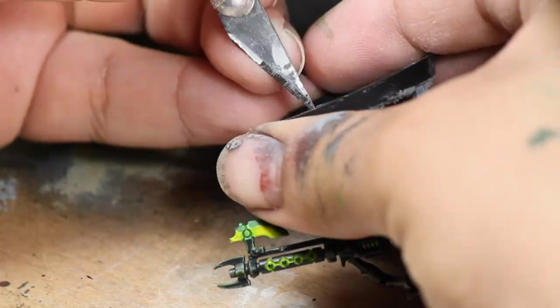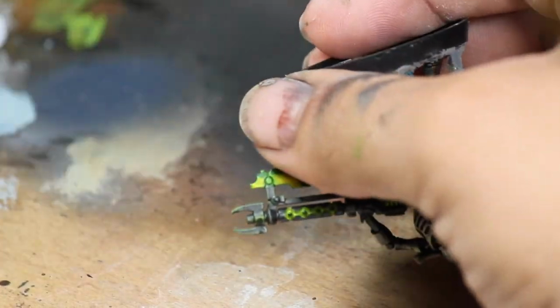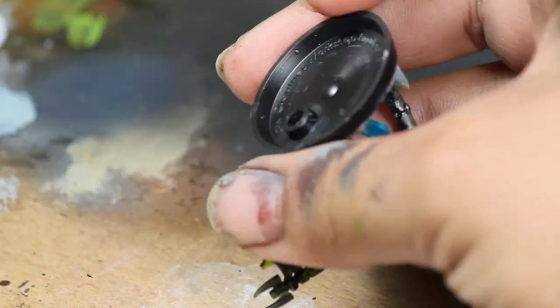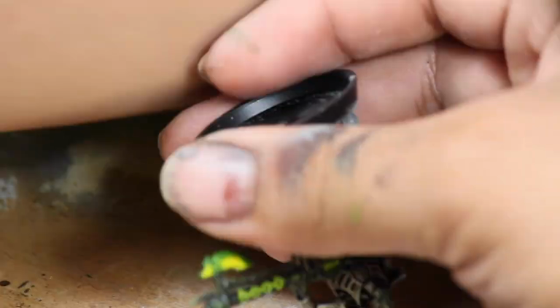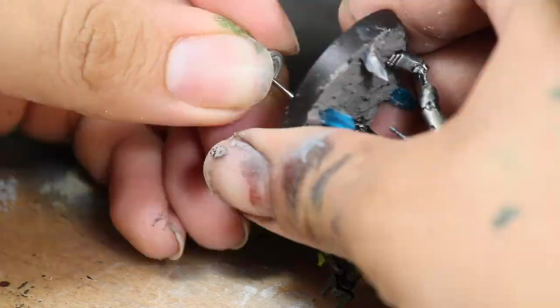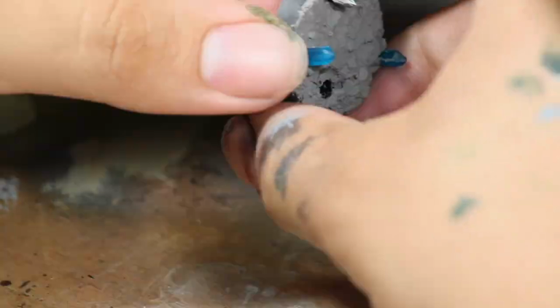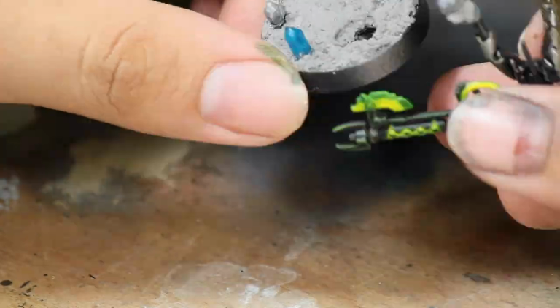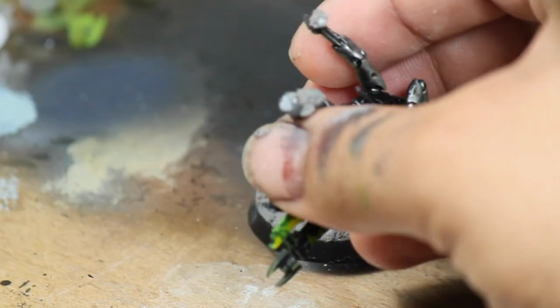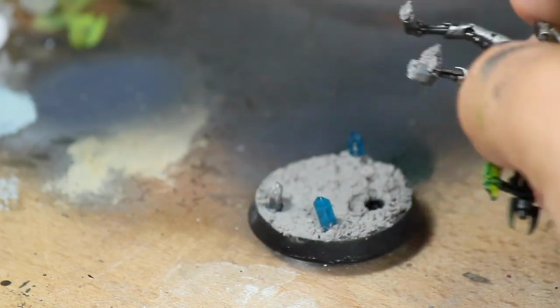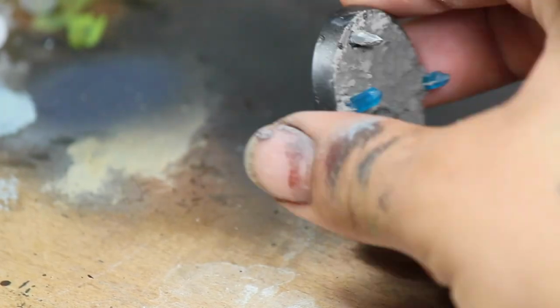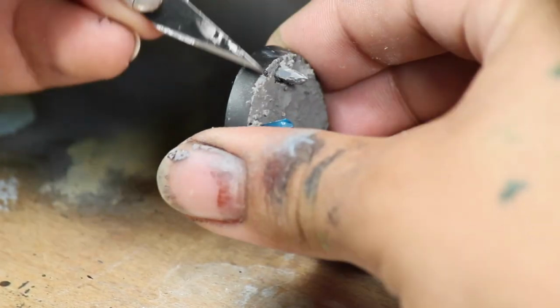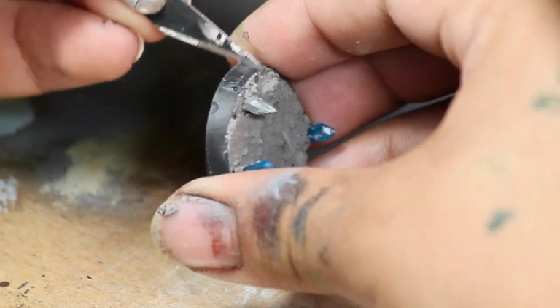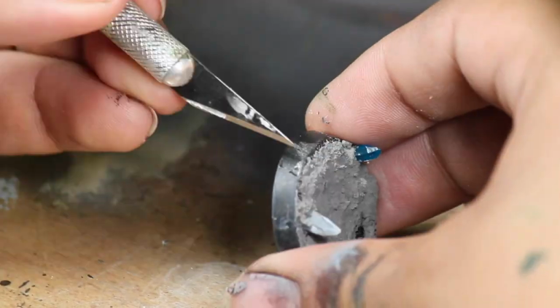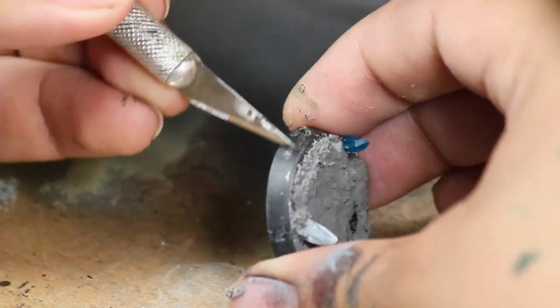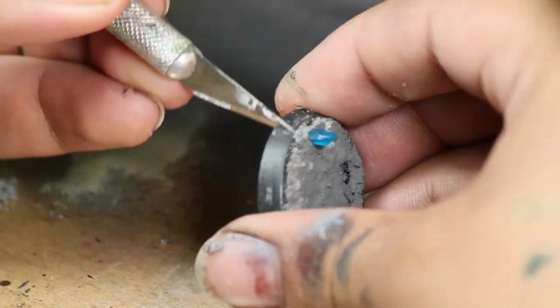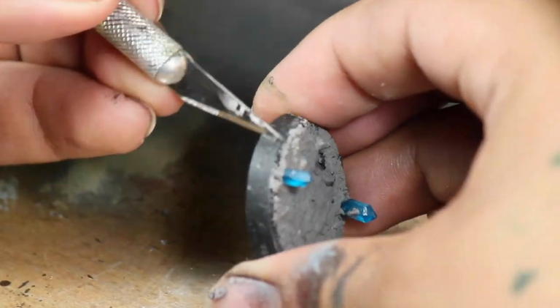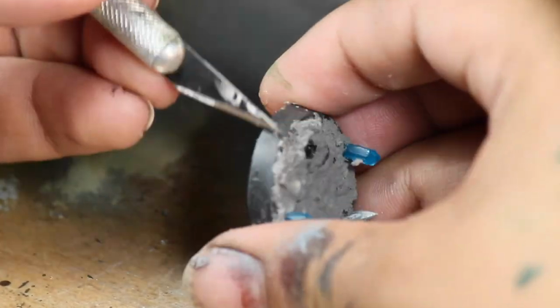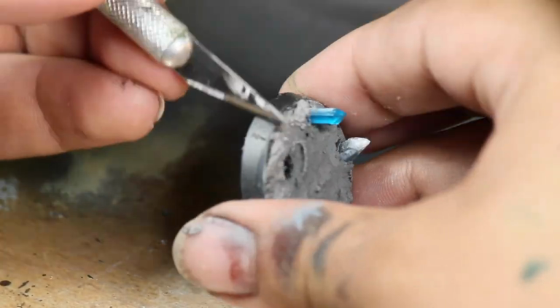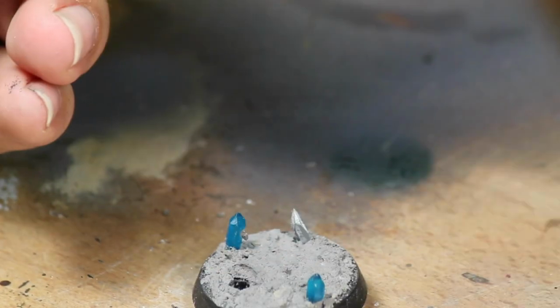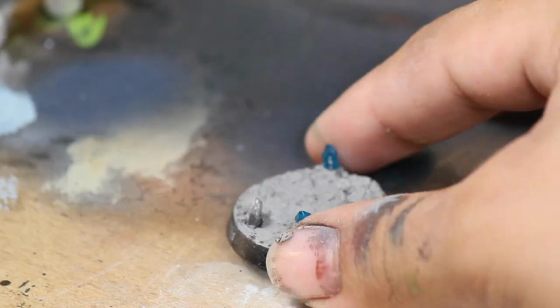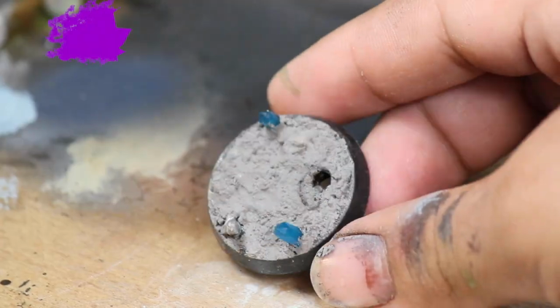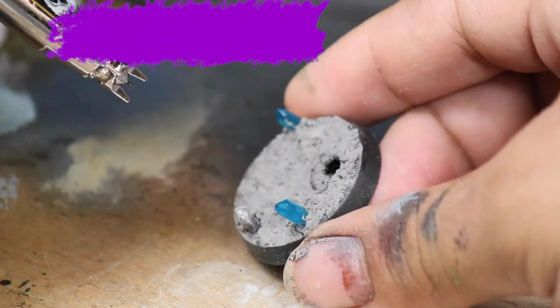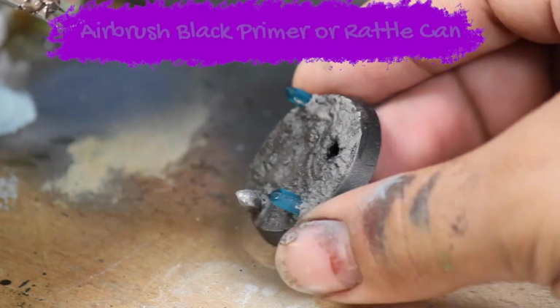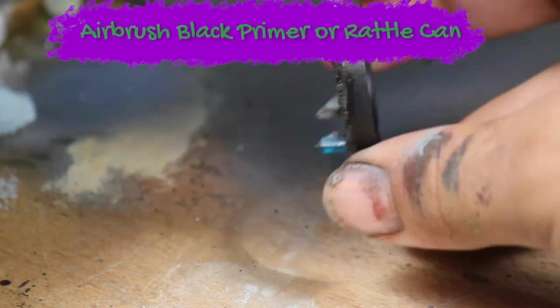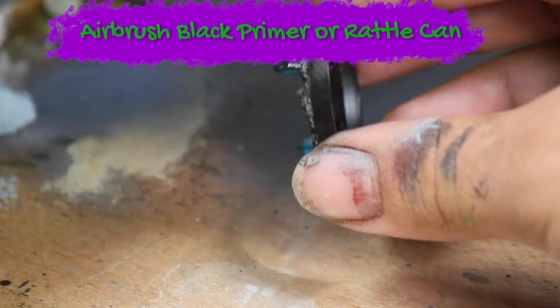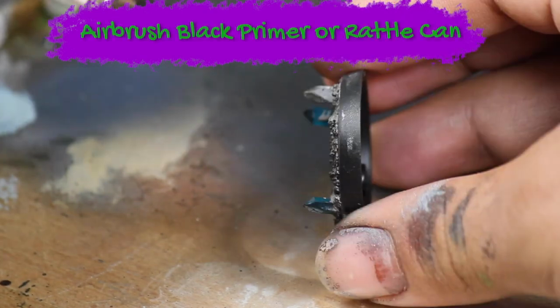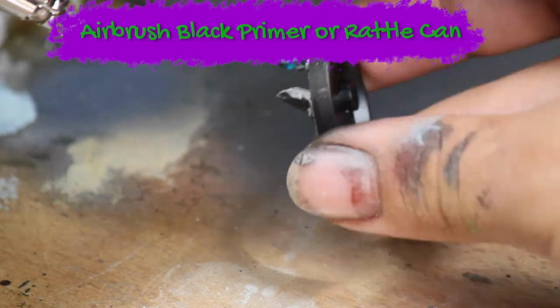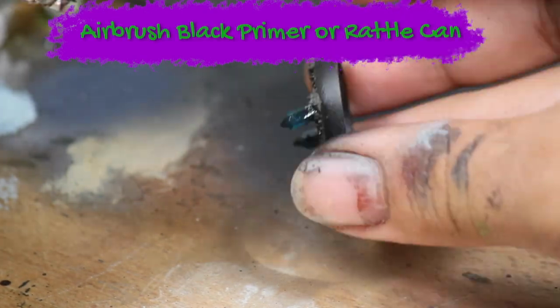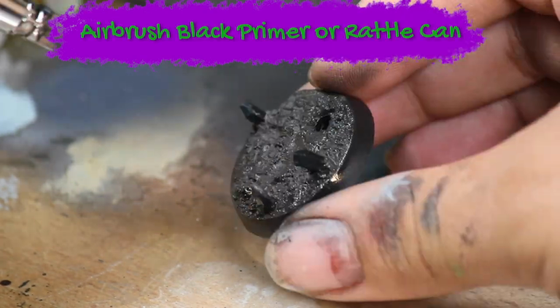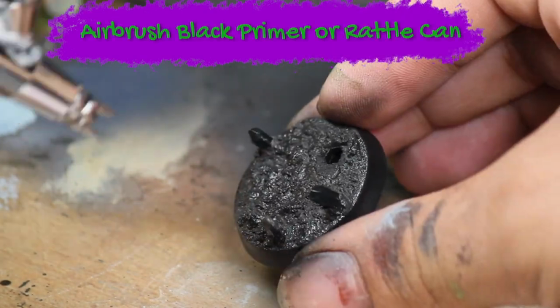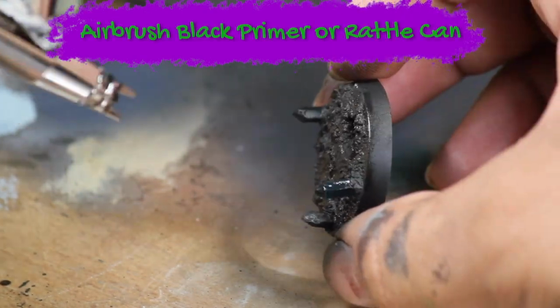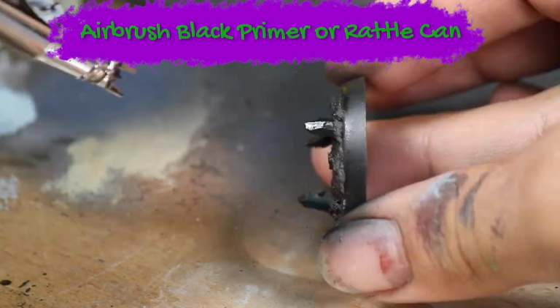Once that was dry, I poked the Necron out of the base. Then I used my hobby knife to clean up the edge of the base, and then I primed the base black. I'm doing this with an airbrush but you could do this with a rattle can too.